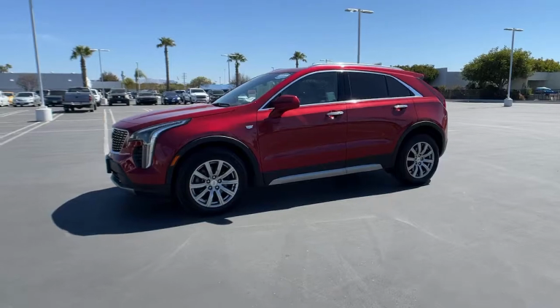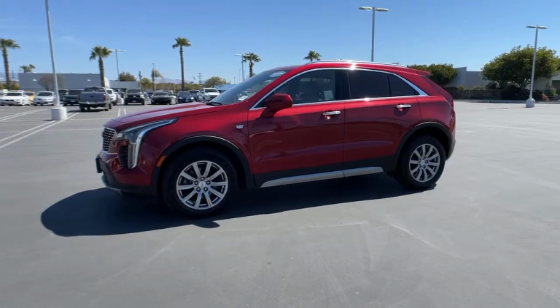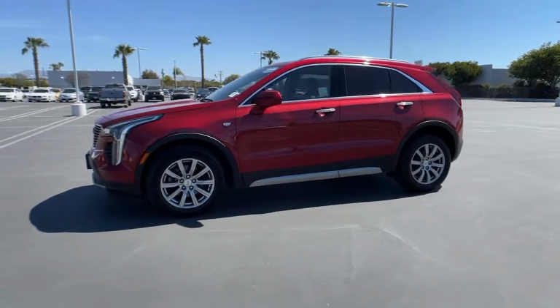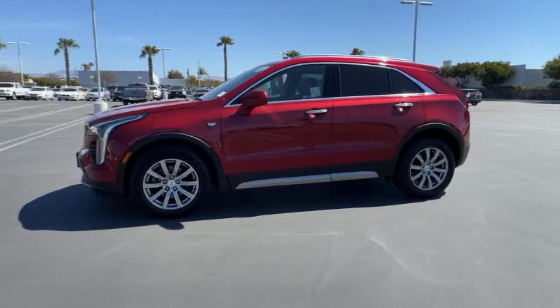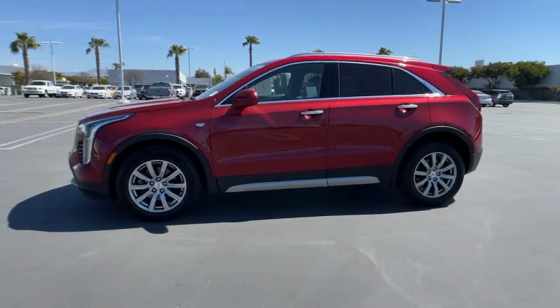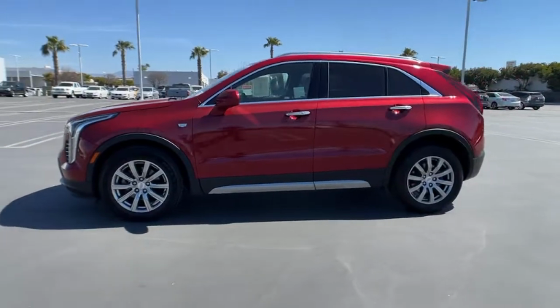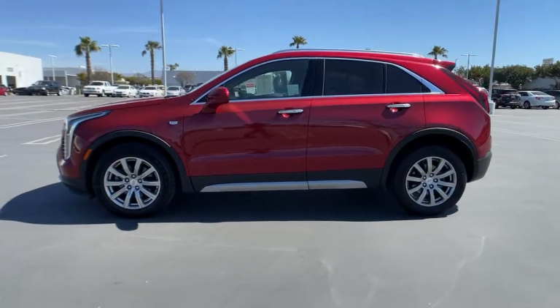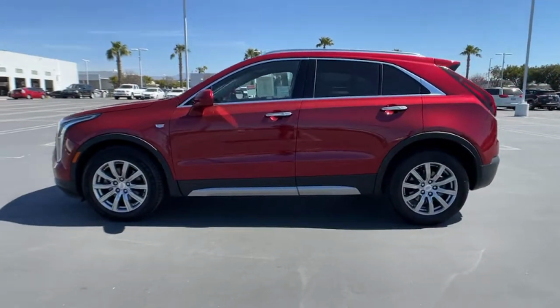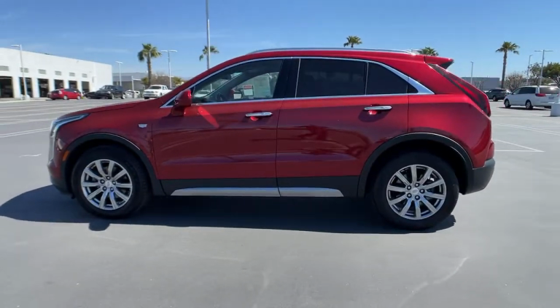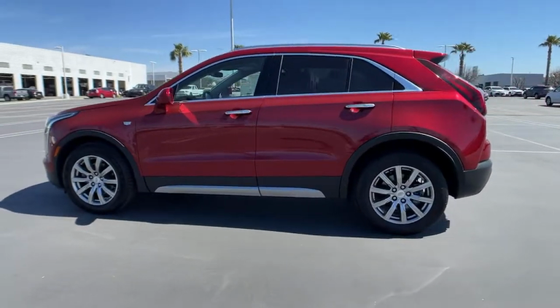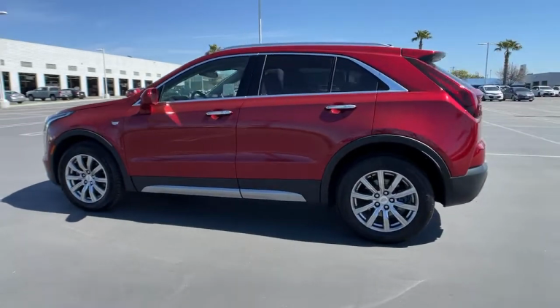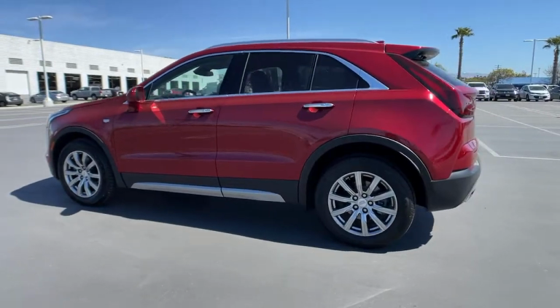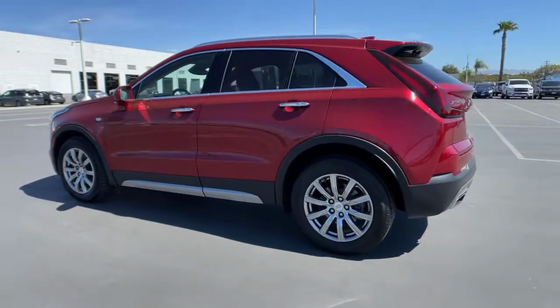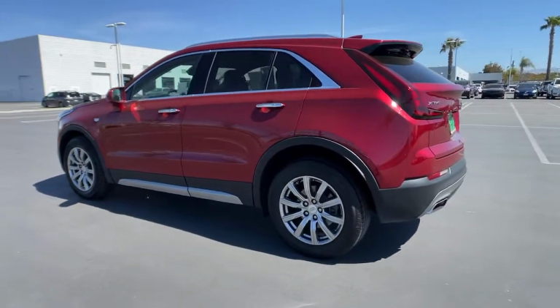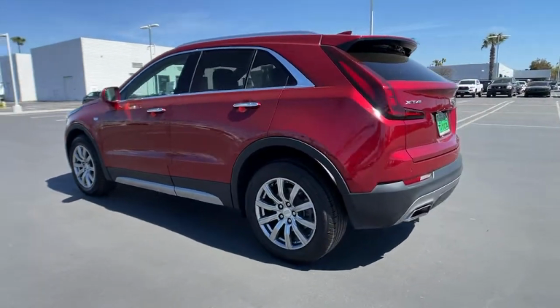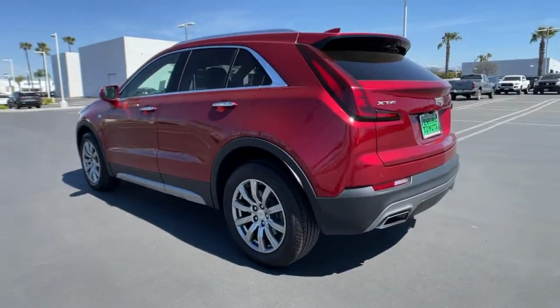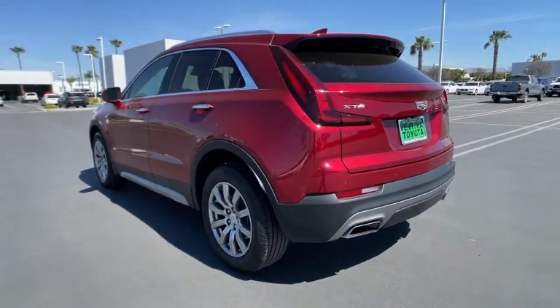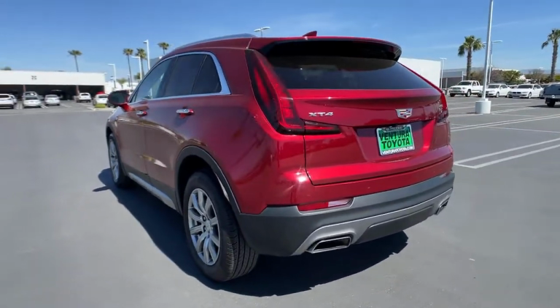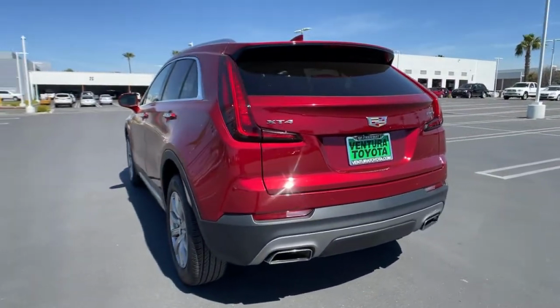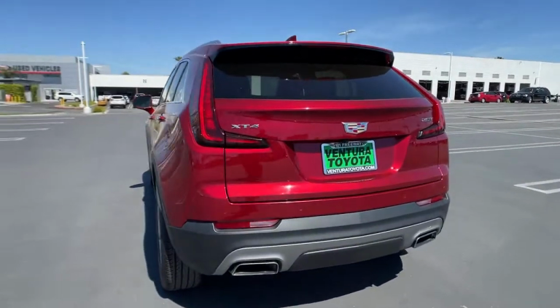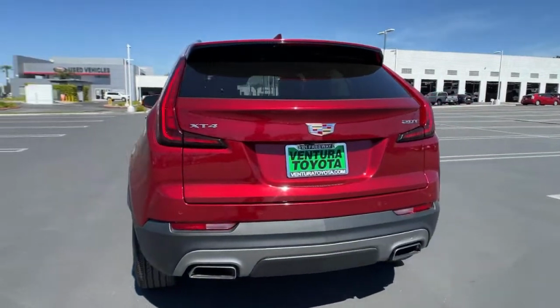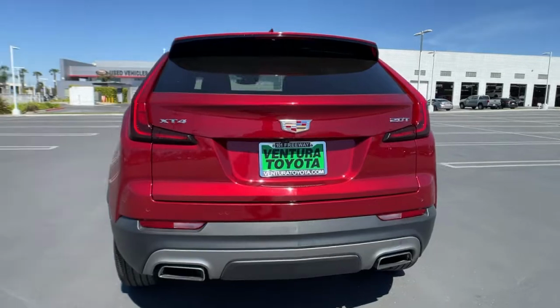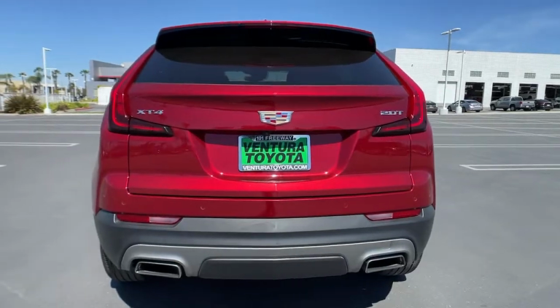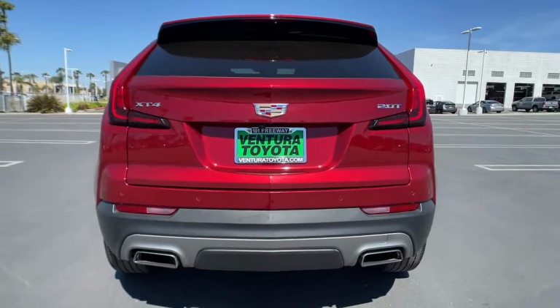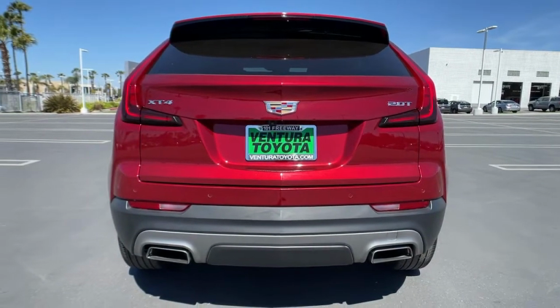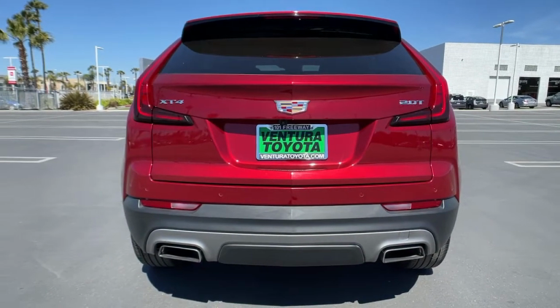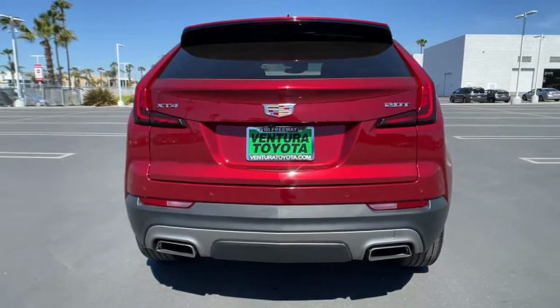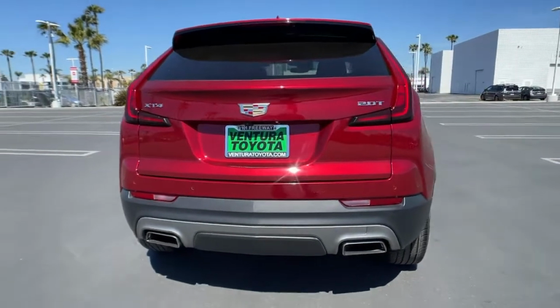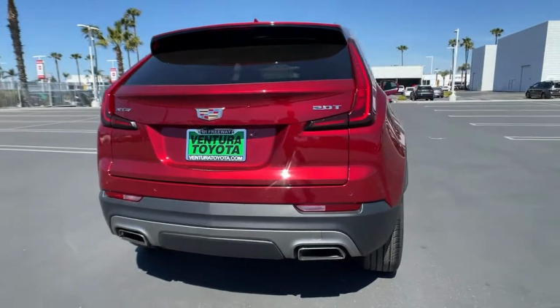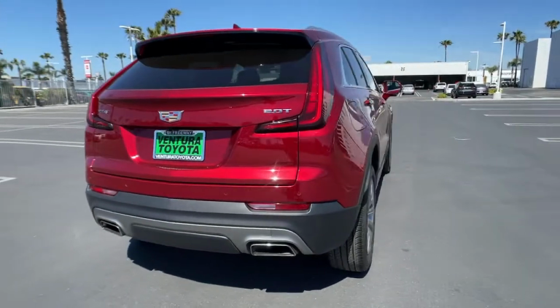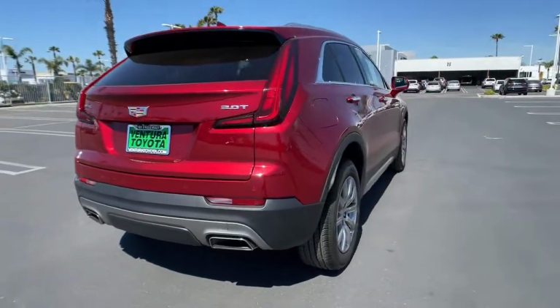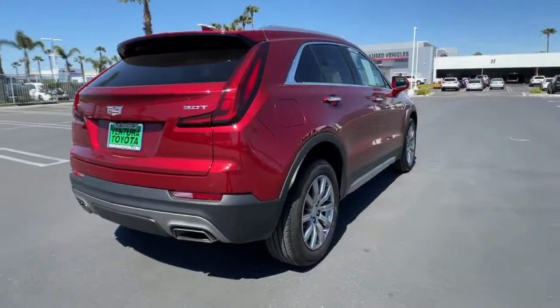Get acquainted with the 2019 Cadillac XT4. This vehicle still has fewer than 20,000 miles on the clock, so it won't last long. Take control of your daily drive with luxurious confidence in the XT4 crossover.